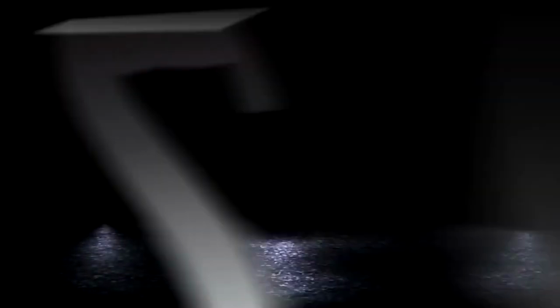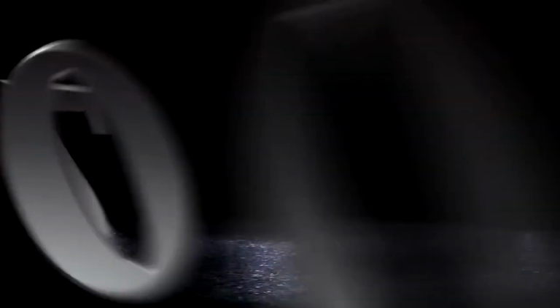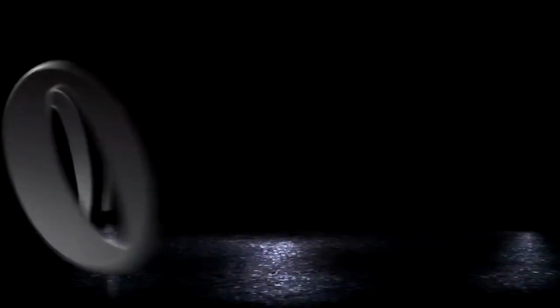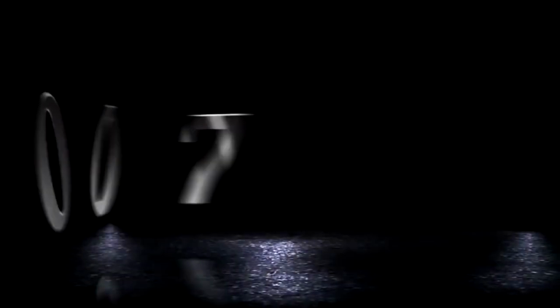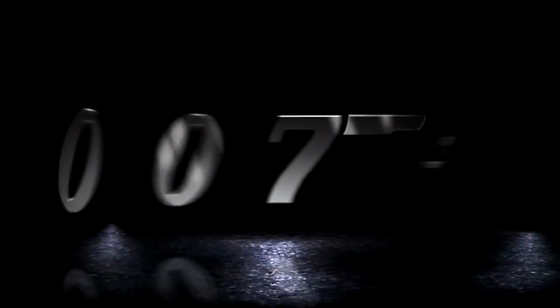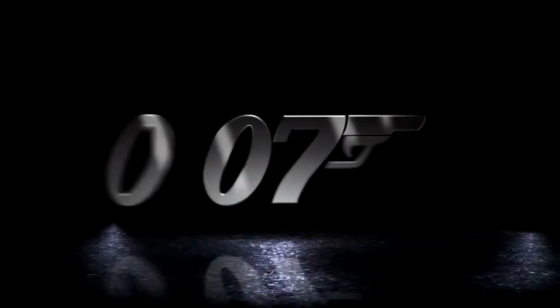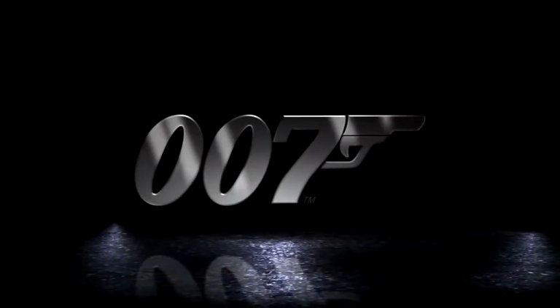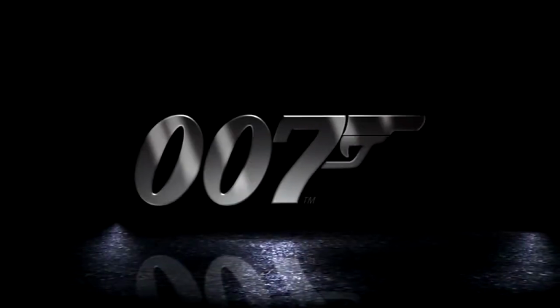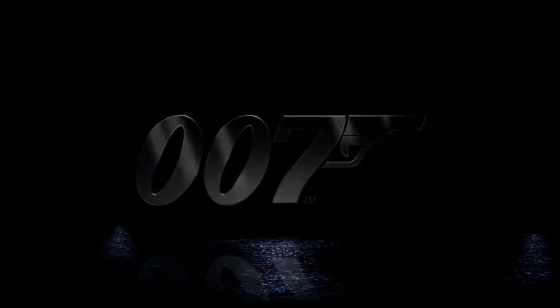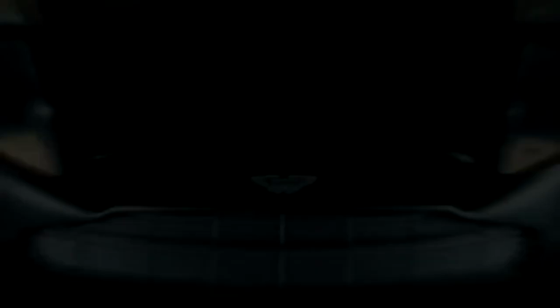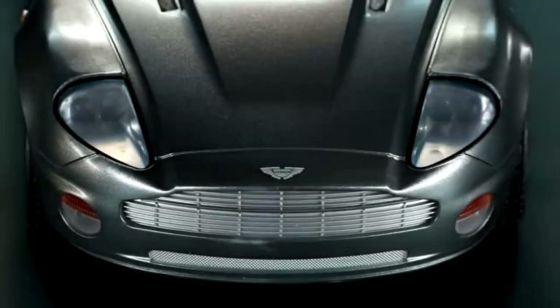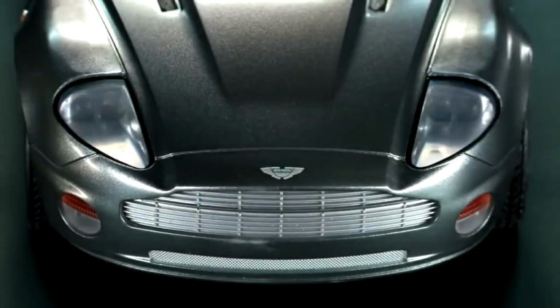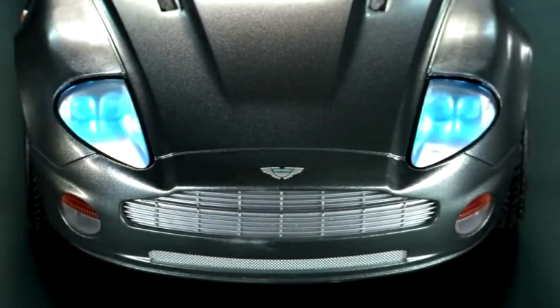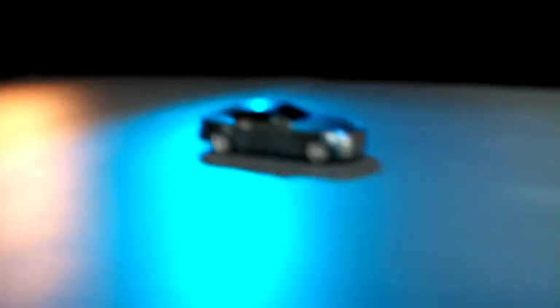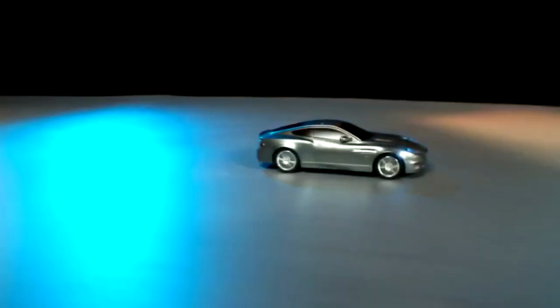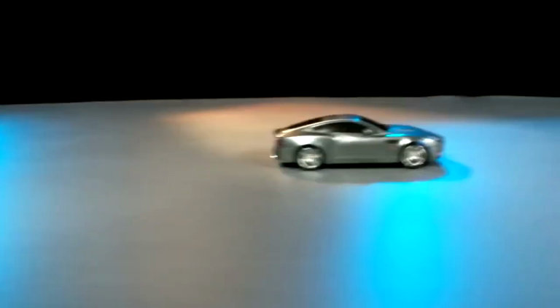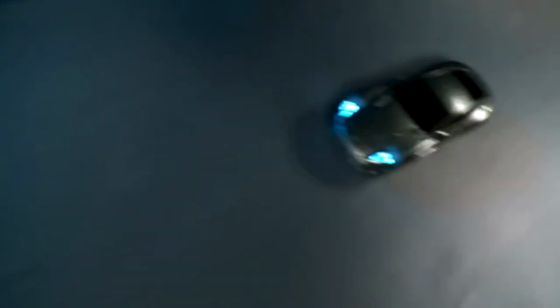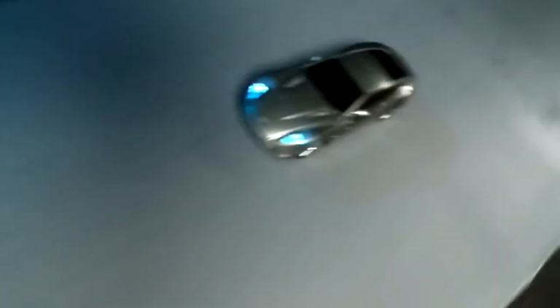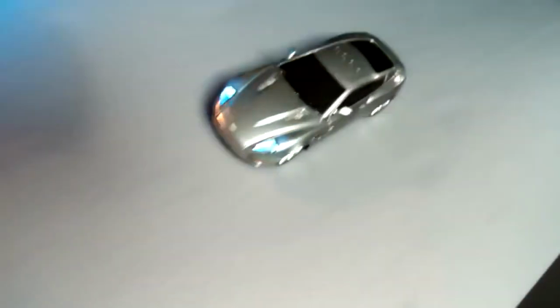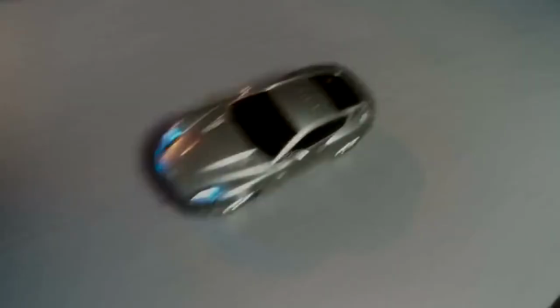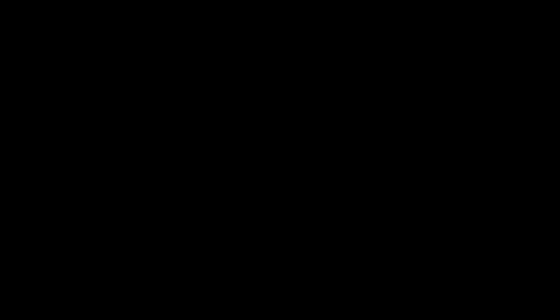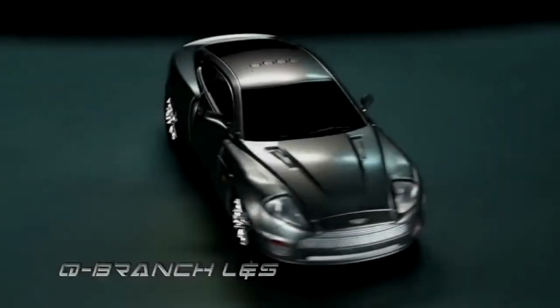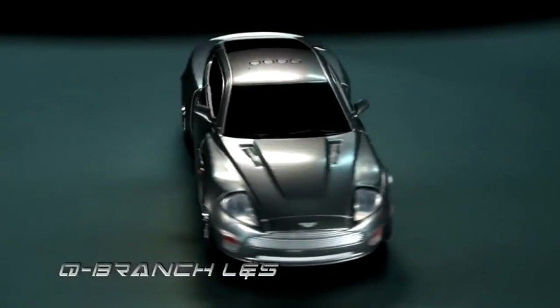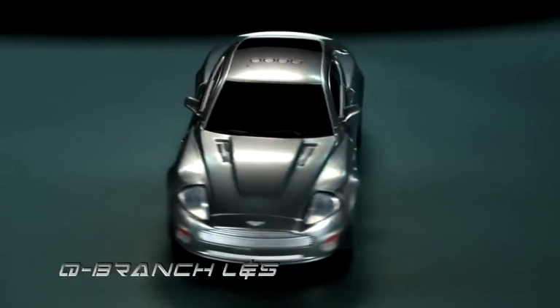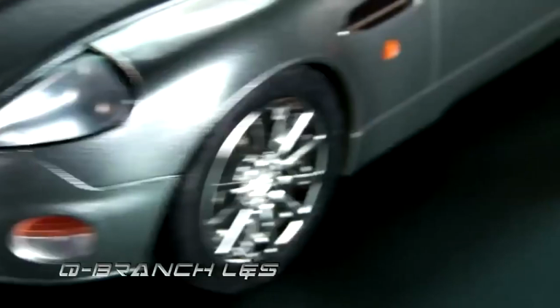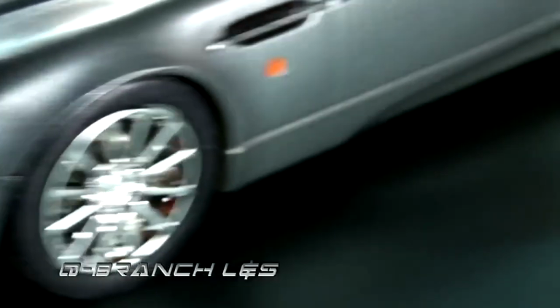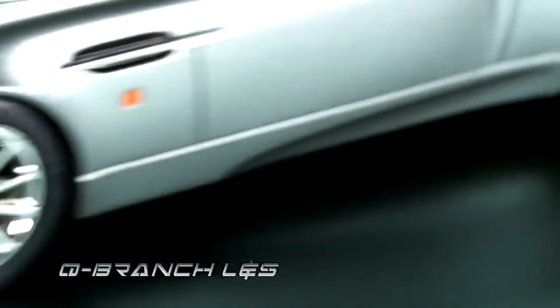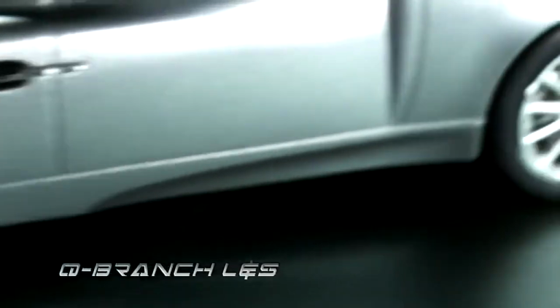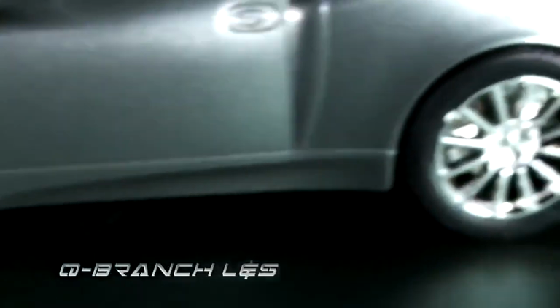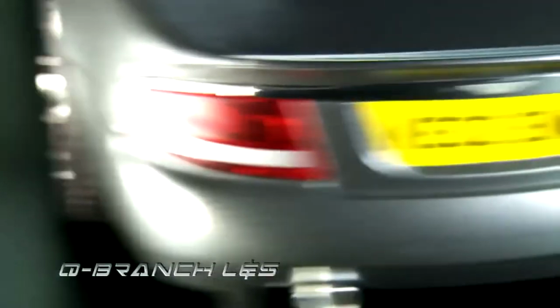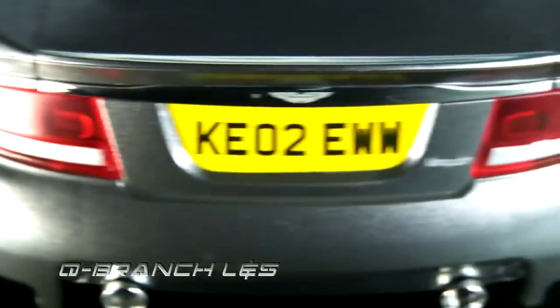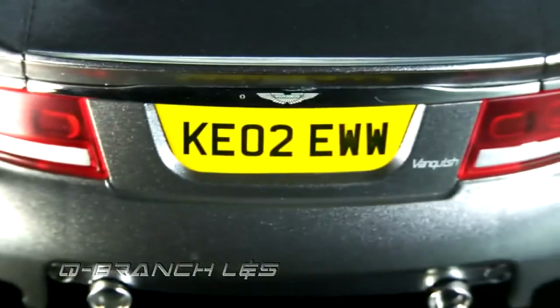Assume the role of the world's most famous secret agent with the lights and sound fun built into every 007 toy. In the James Bond world, Q always delivers the gadgets, and these cars have them.